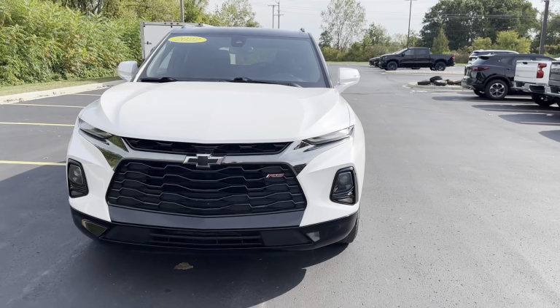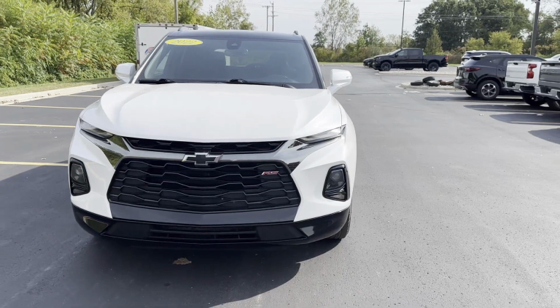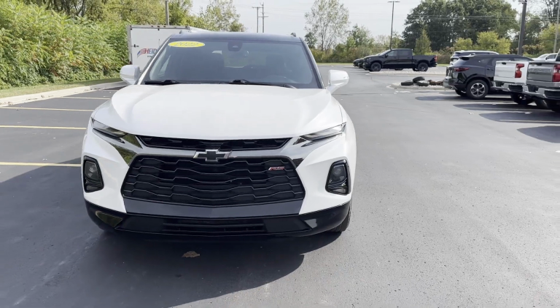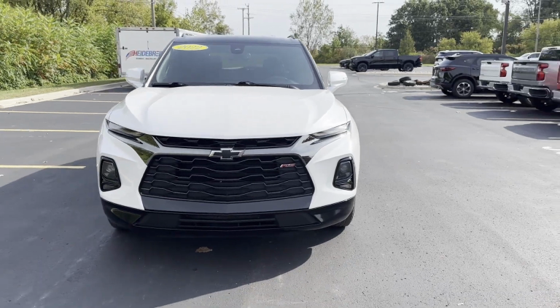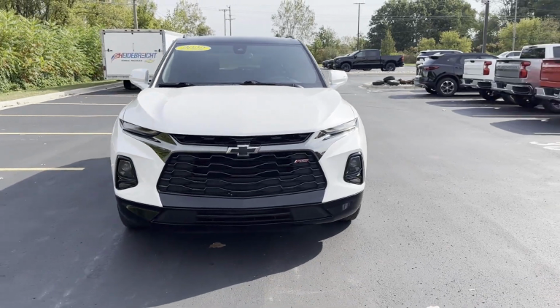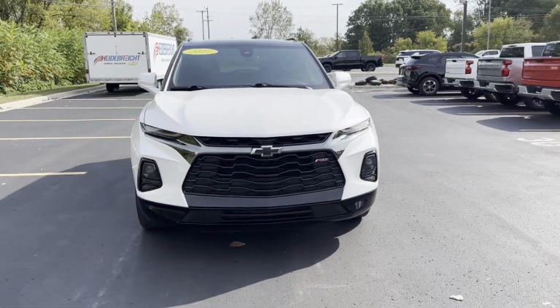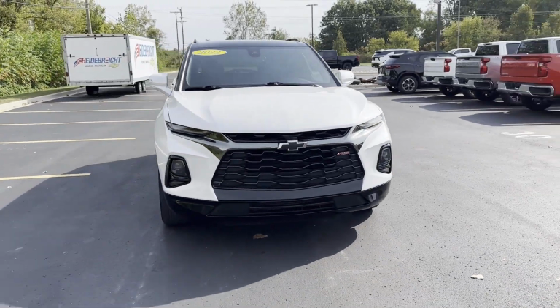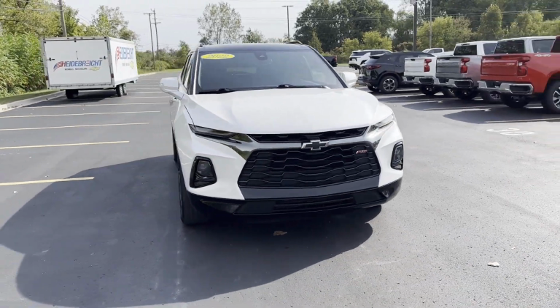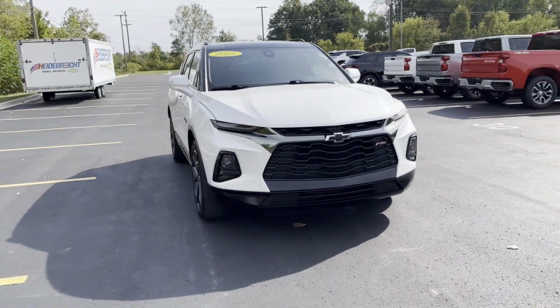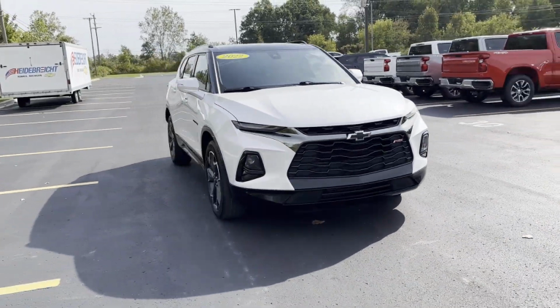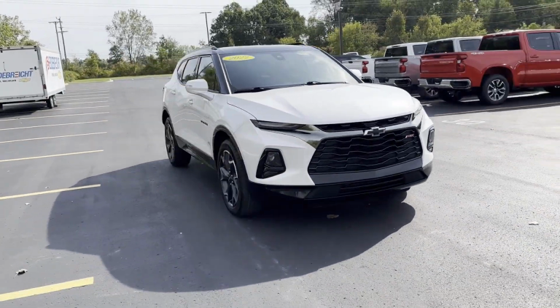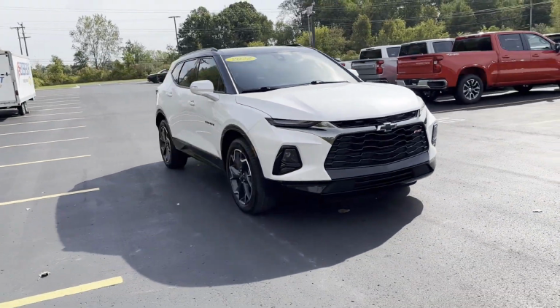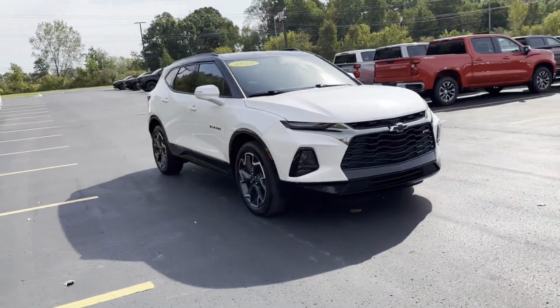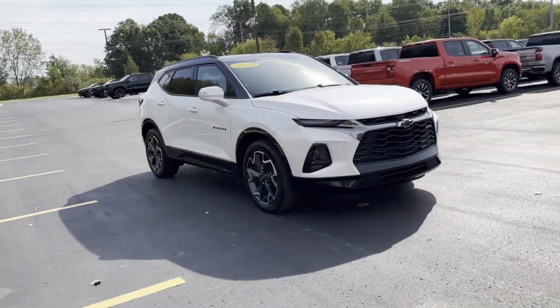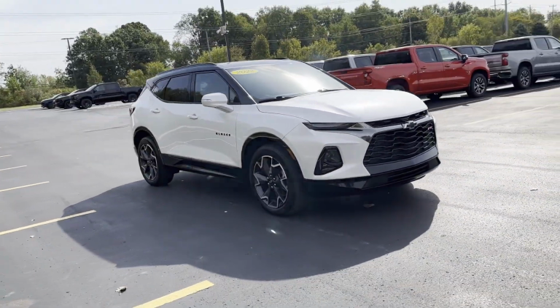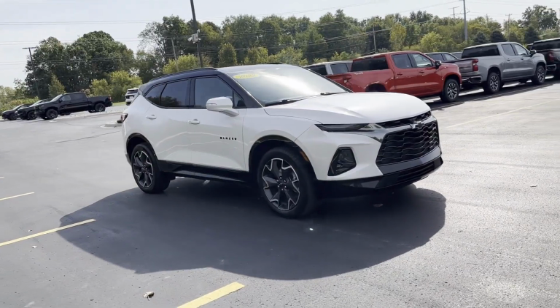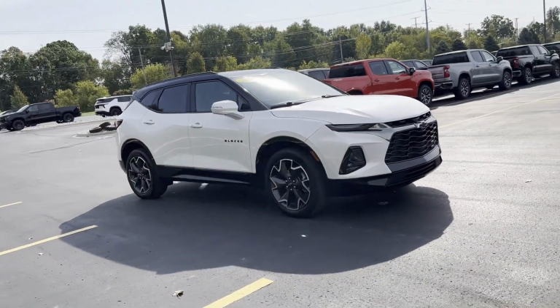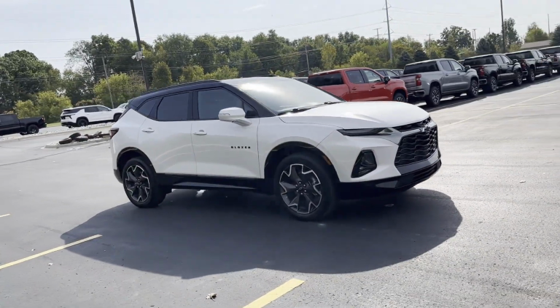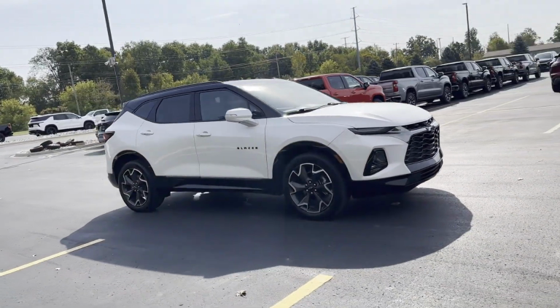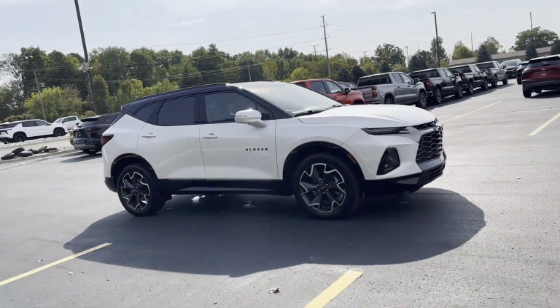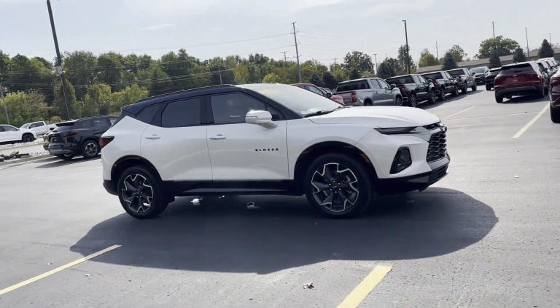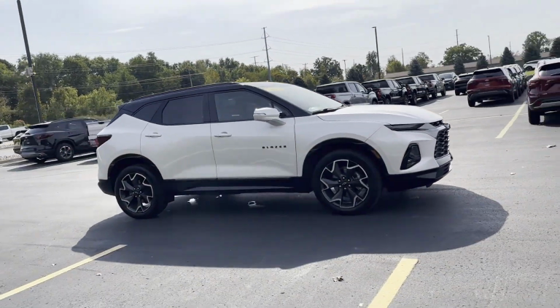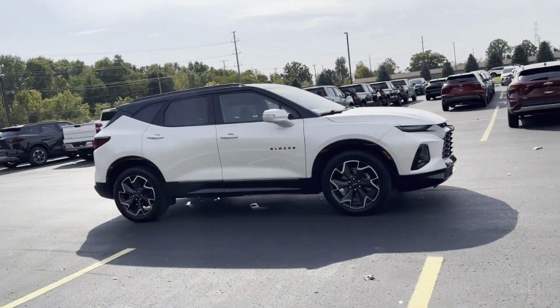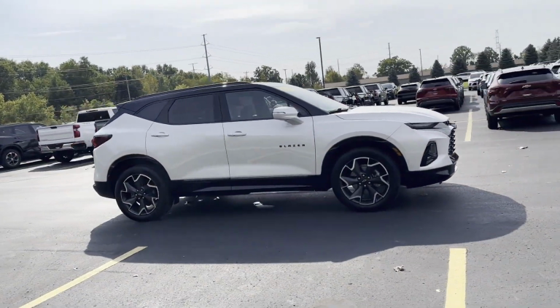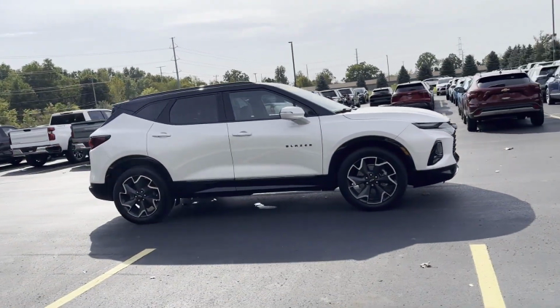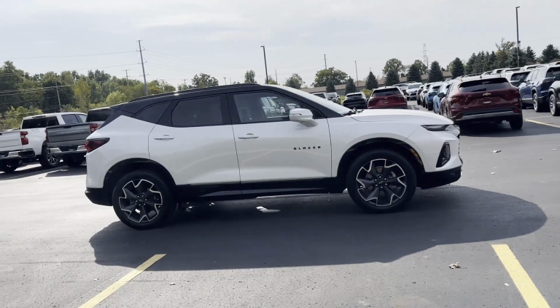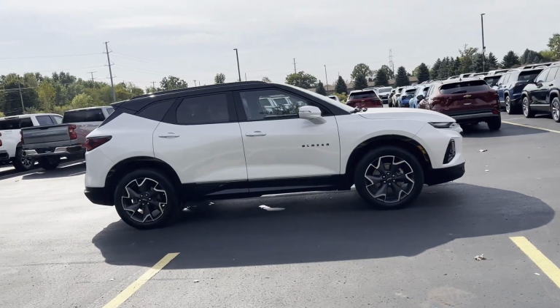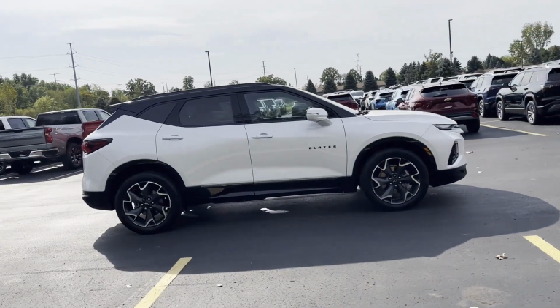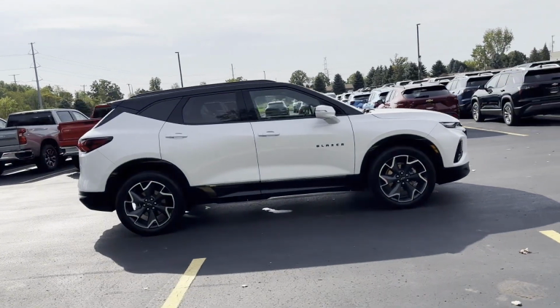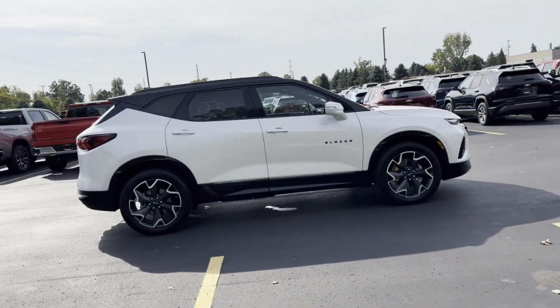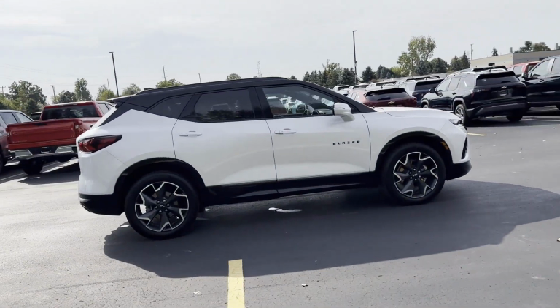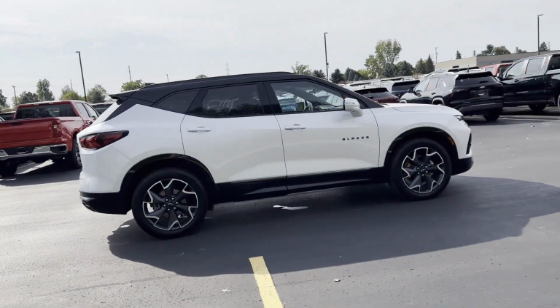2022 Chevrolet Blazer with less than 29,000 miles on the odometer. This SUV offers space as well as power and performance.